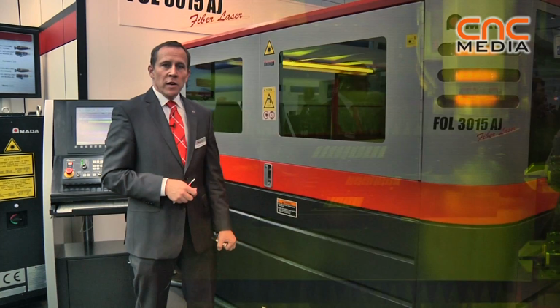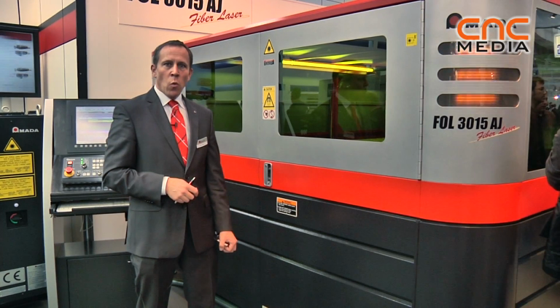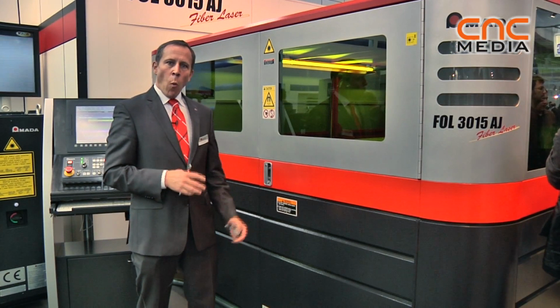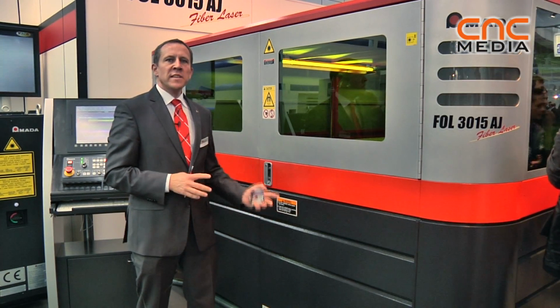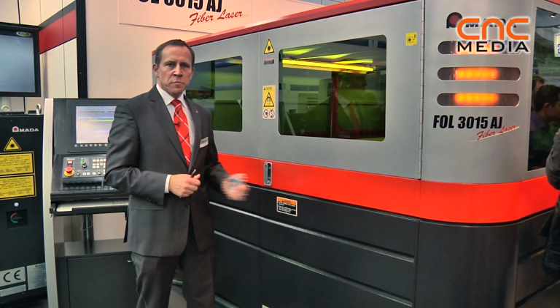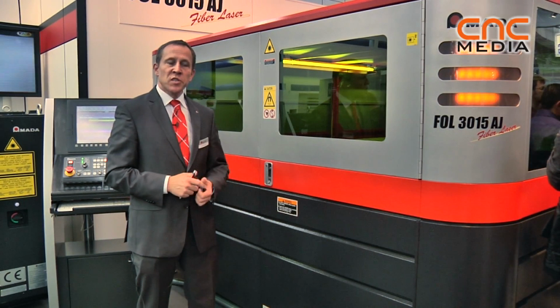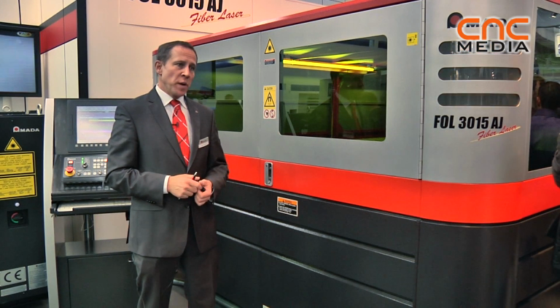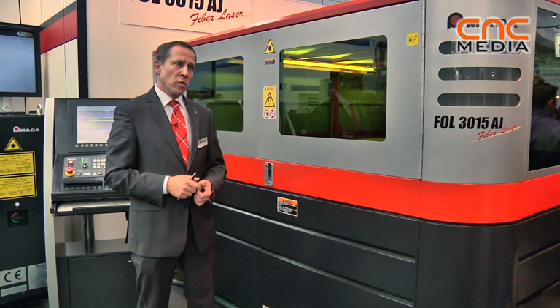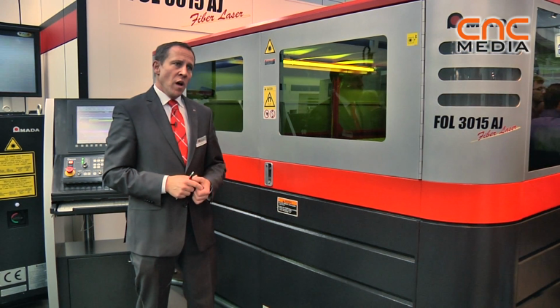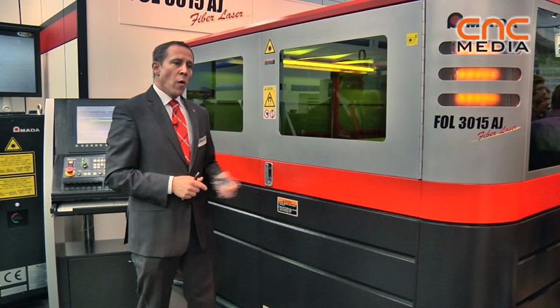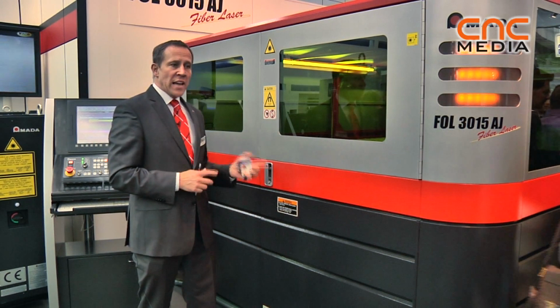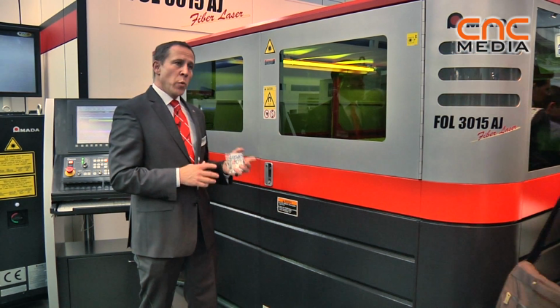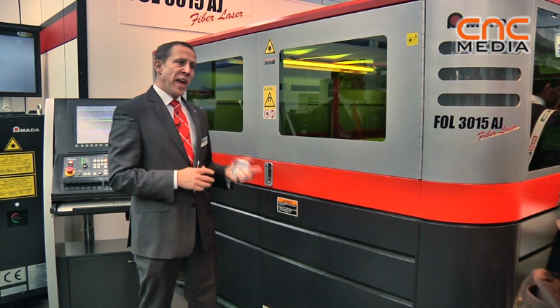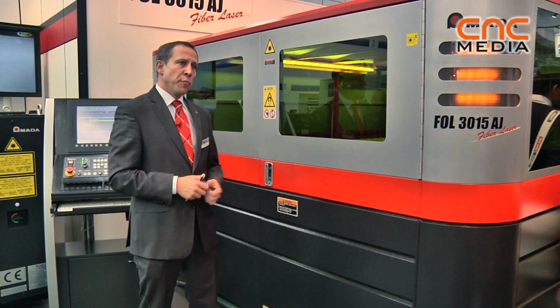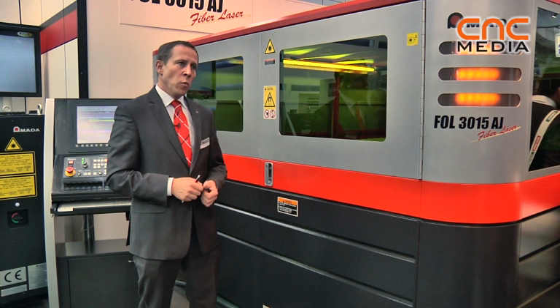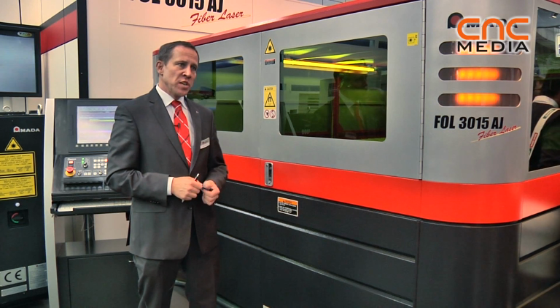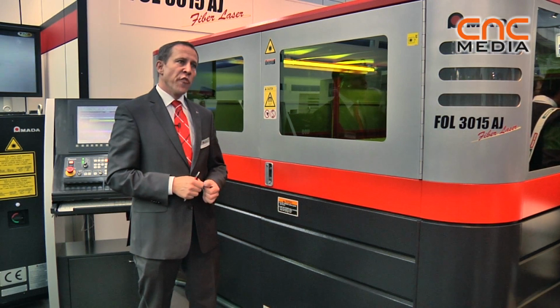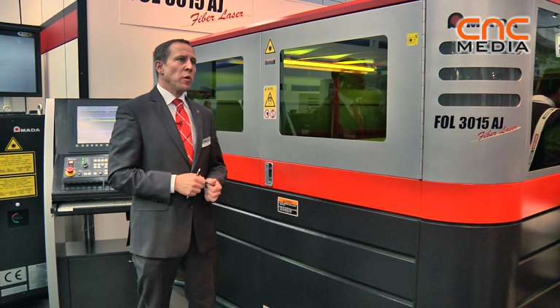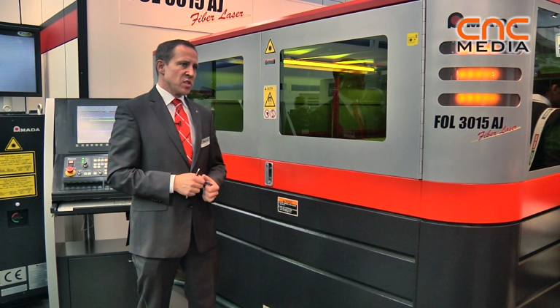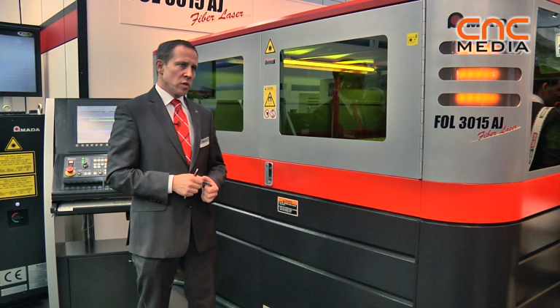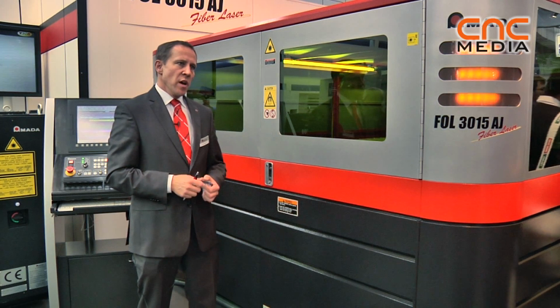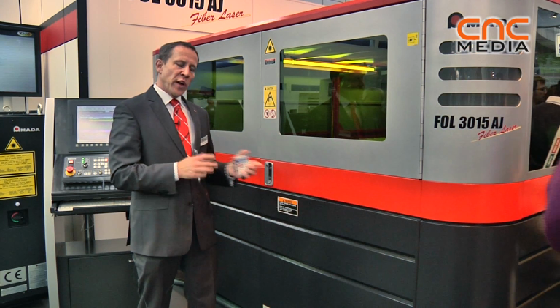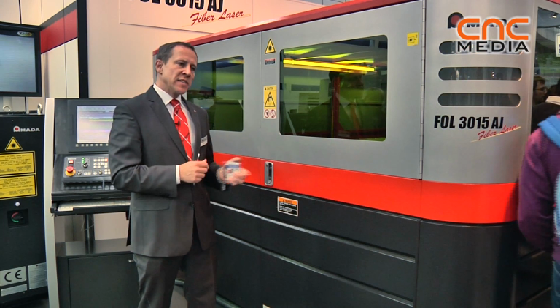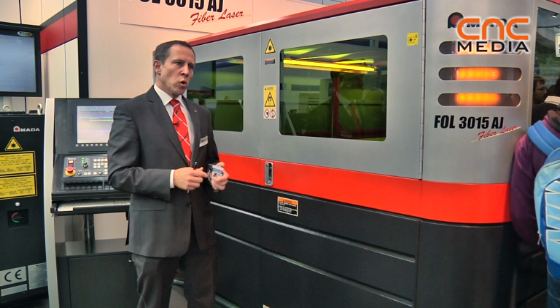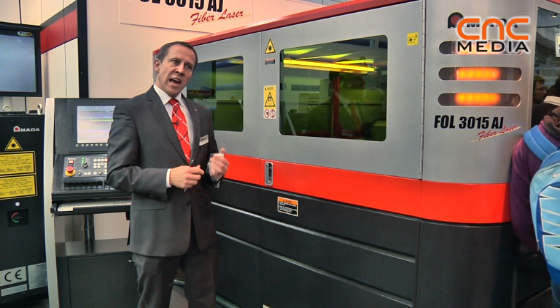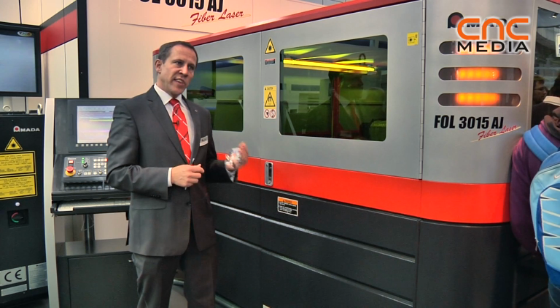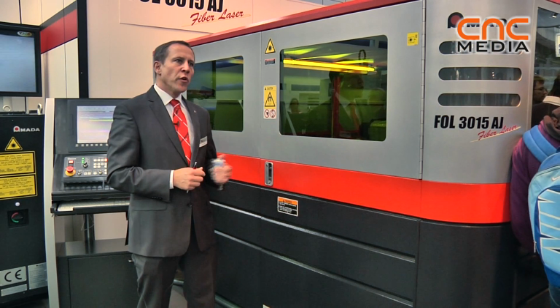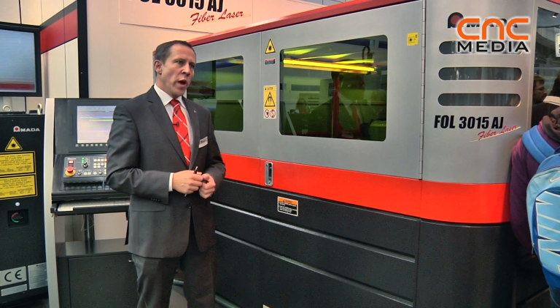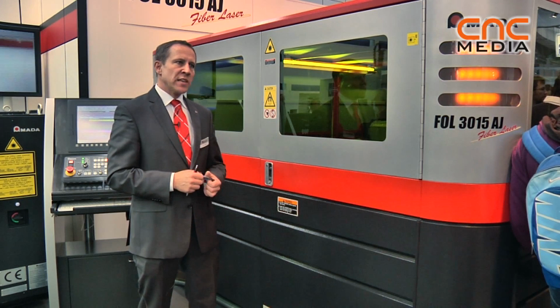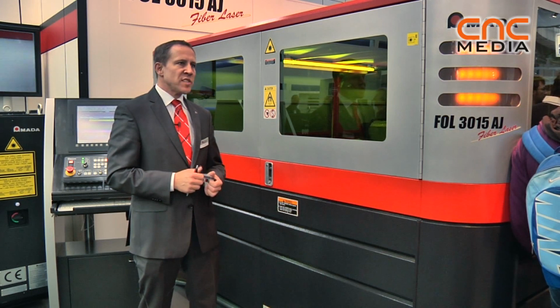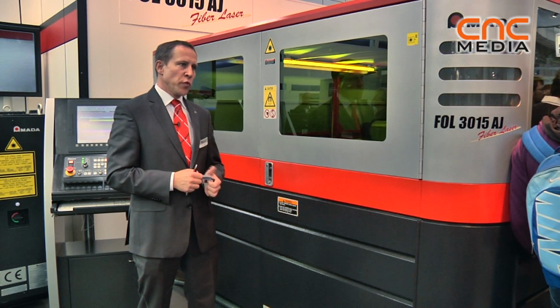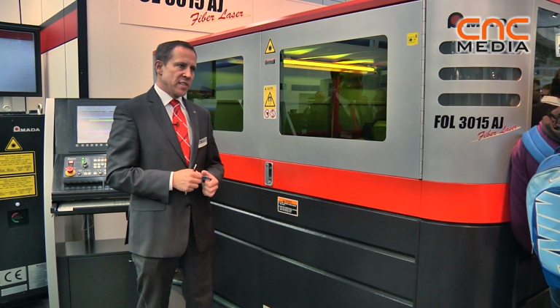So what makes this machine so special? Actually, we have an active medium, which is a fiber laser source. This fiber laser source has a tenth of the wavelength of the CO2 laser.